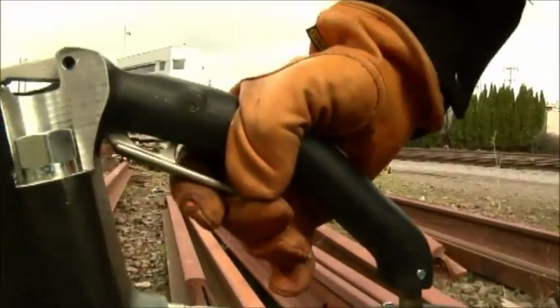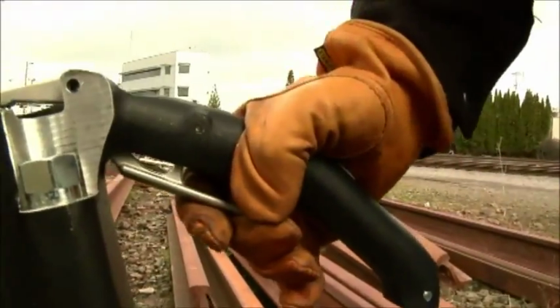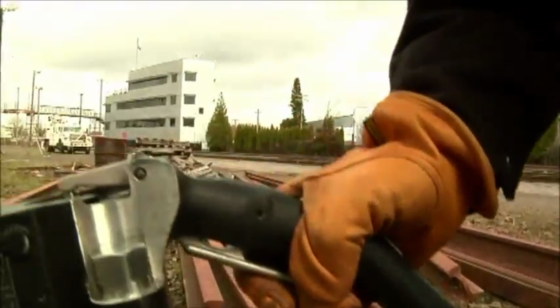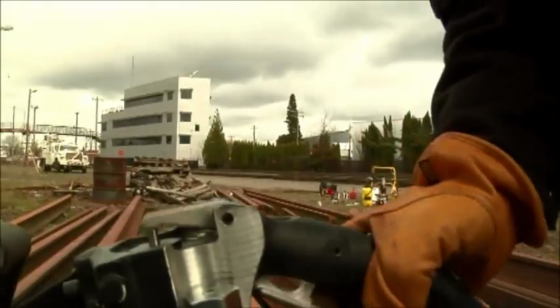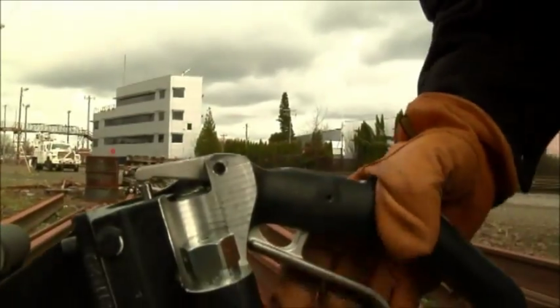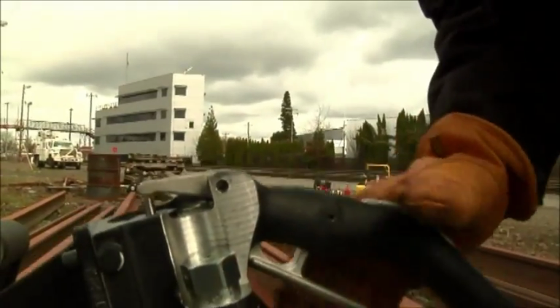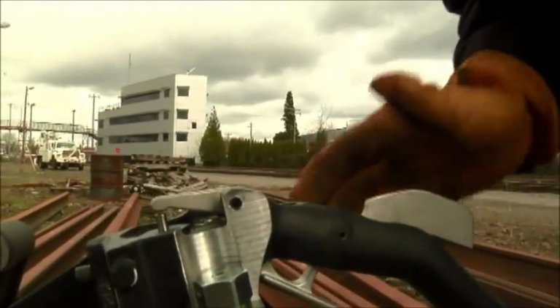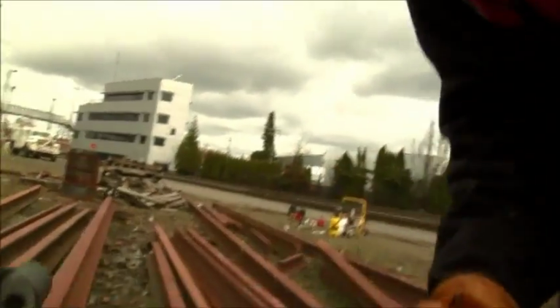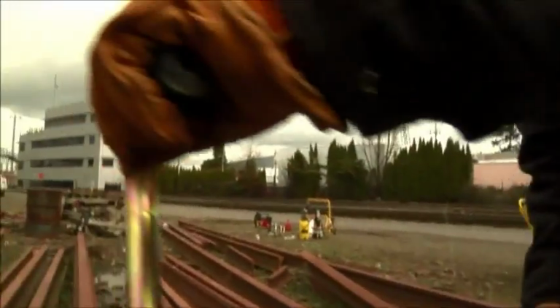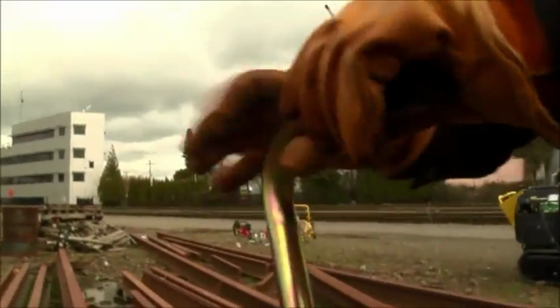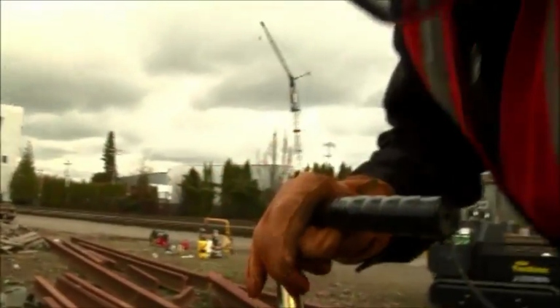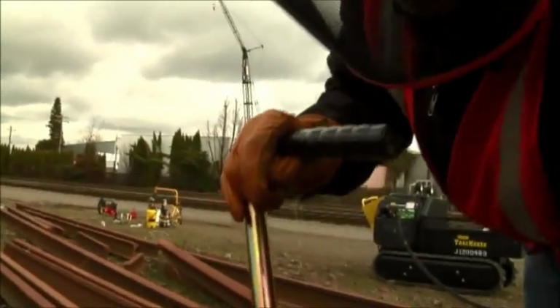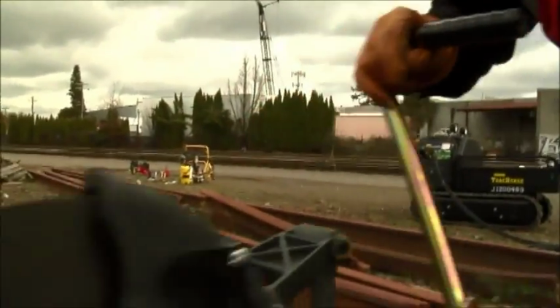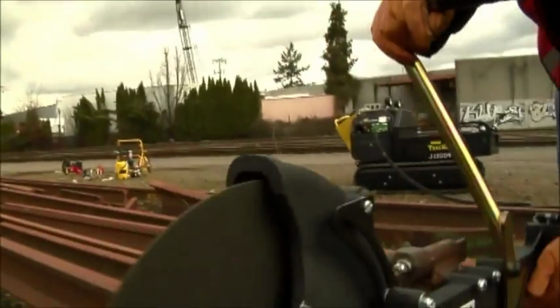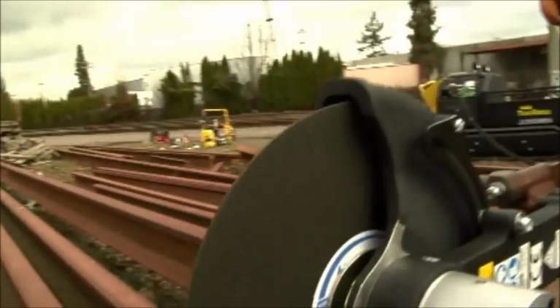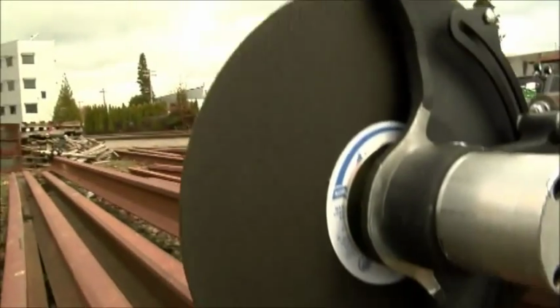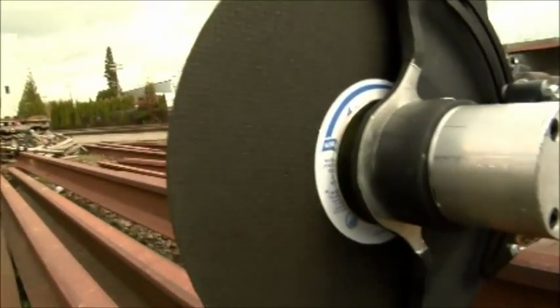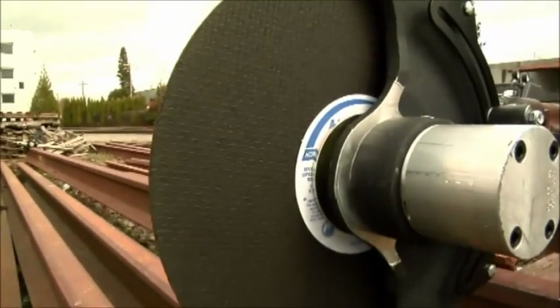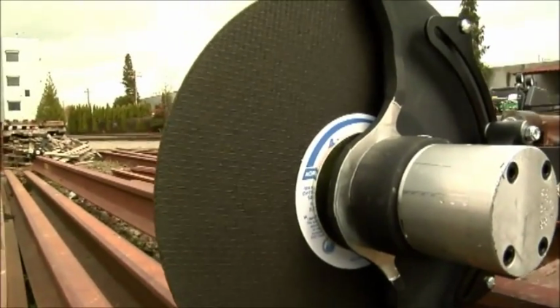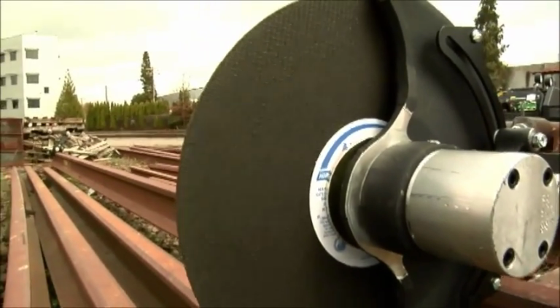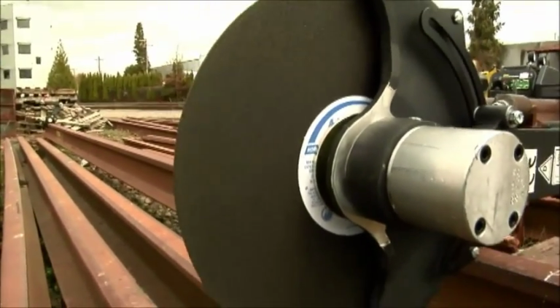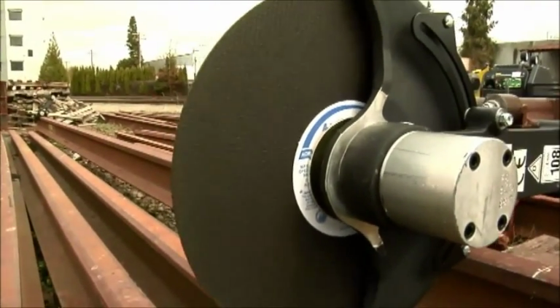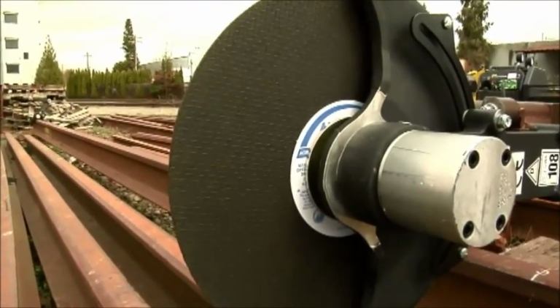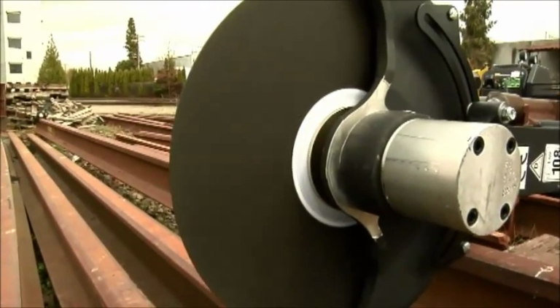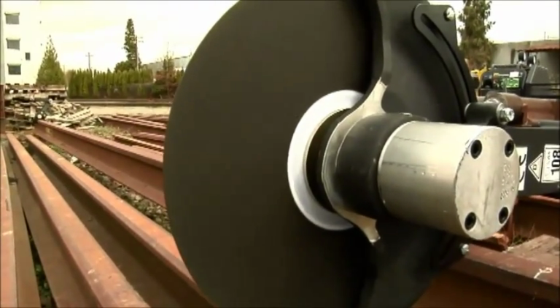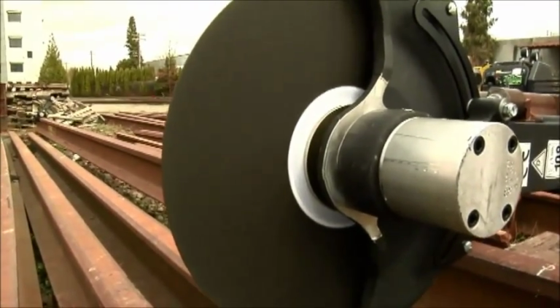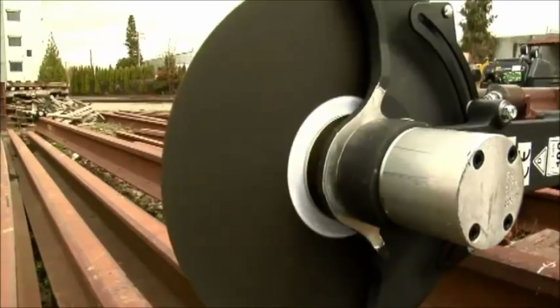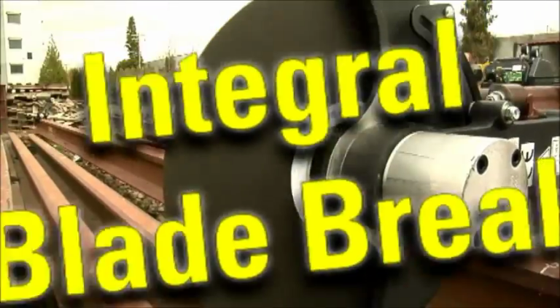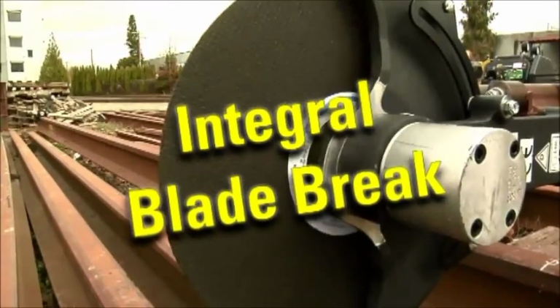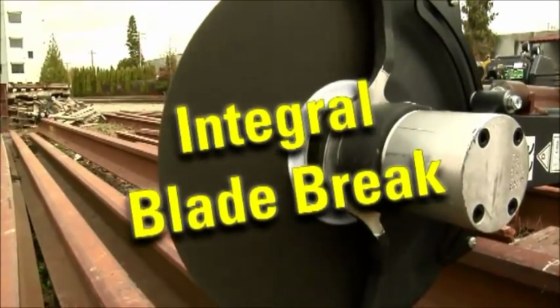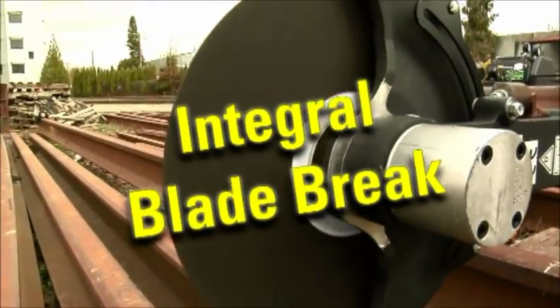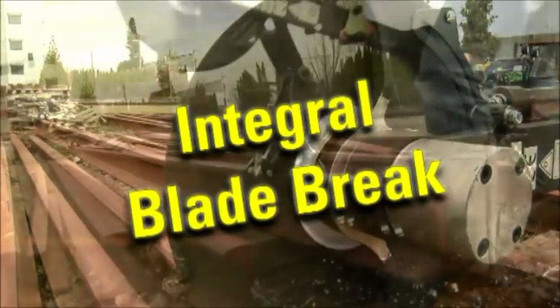Built-in tamper-proof speed controls help reduce the risk of over-speeding the cutting blade. The two-position handle with a trigger lock provides safety and durability. An integral brake stops the wheel when the trigger is released.